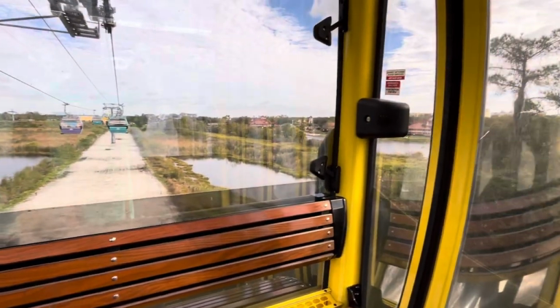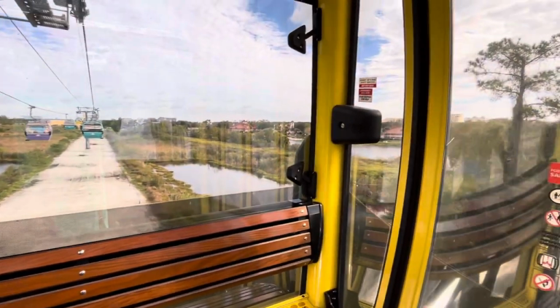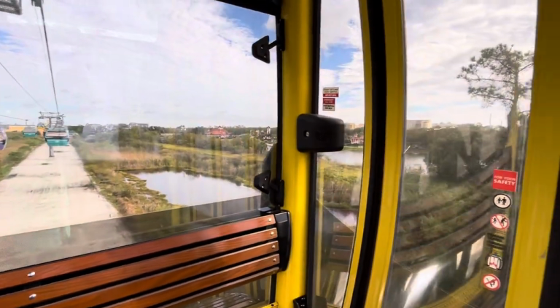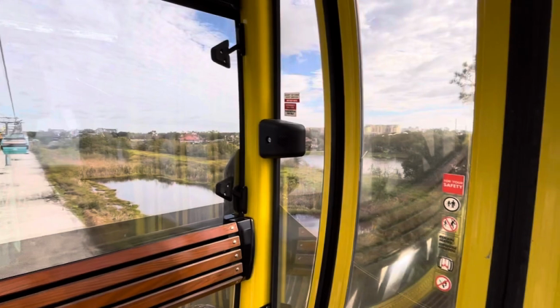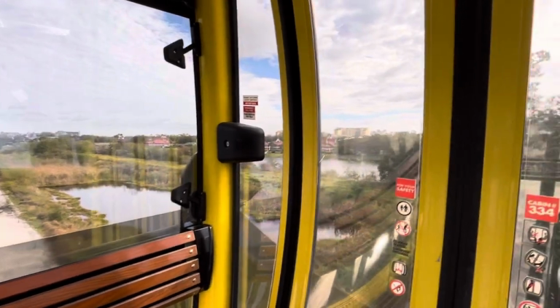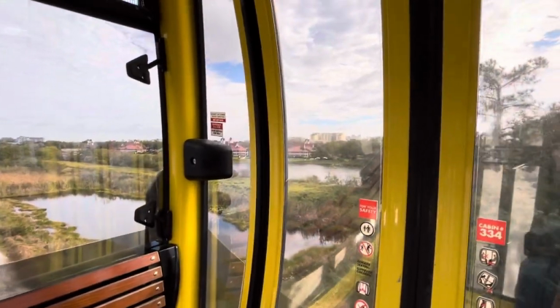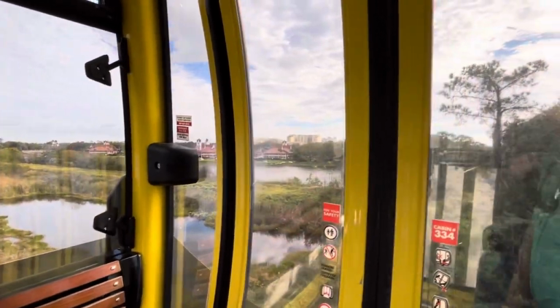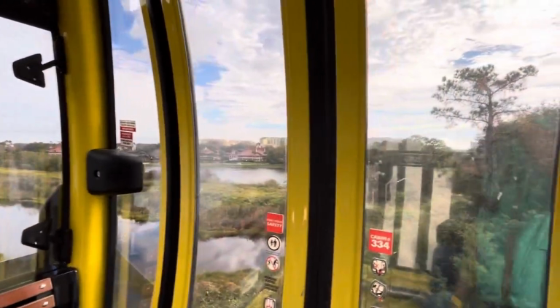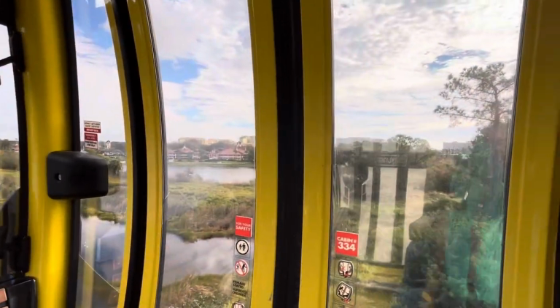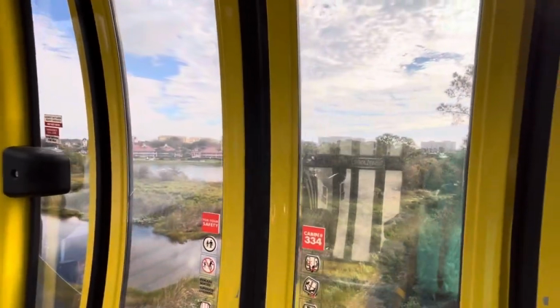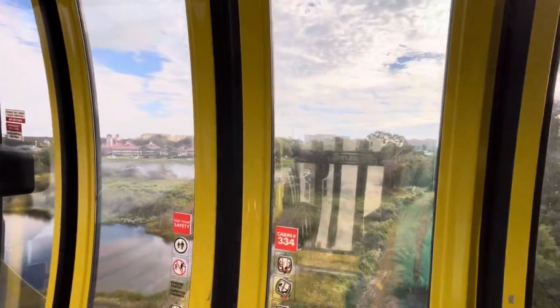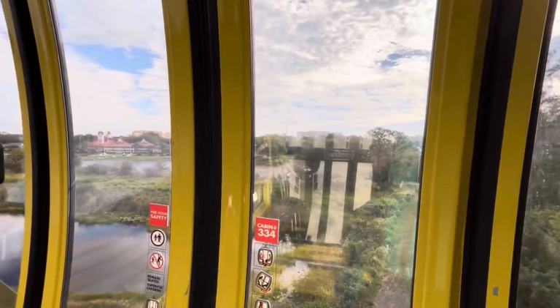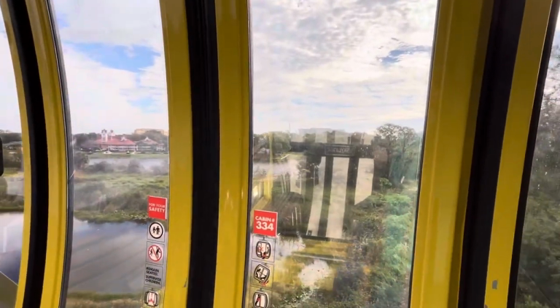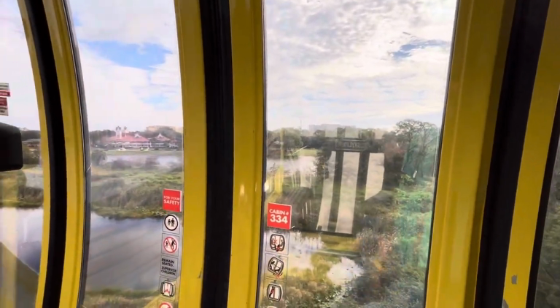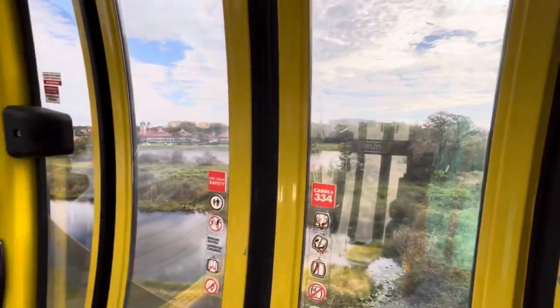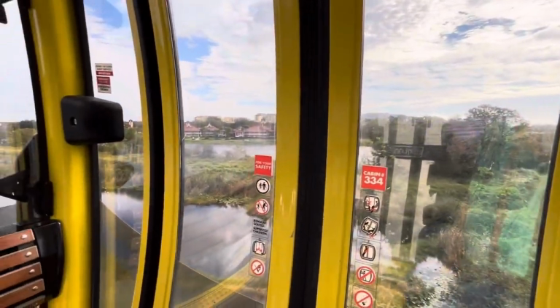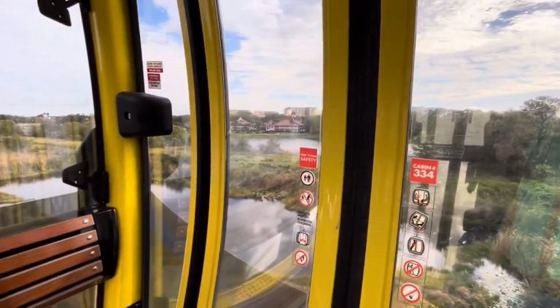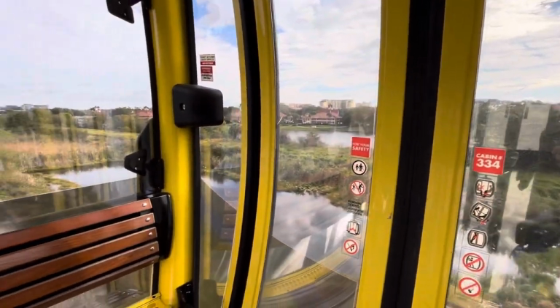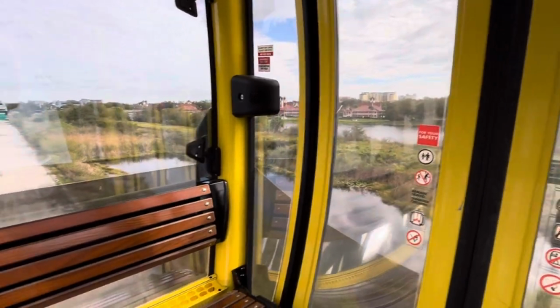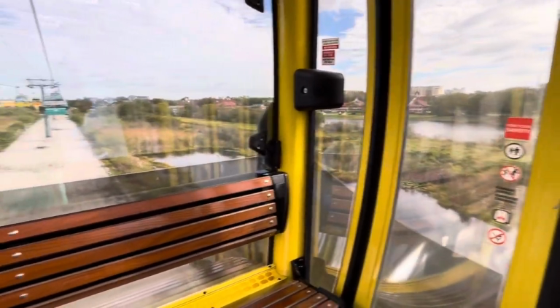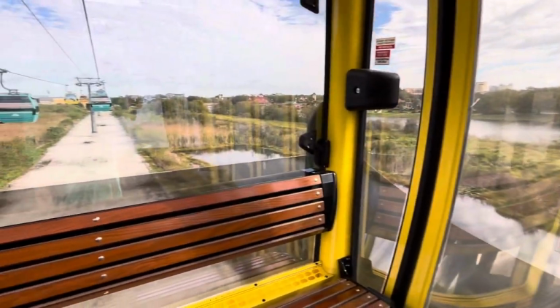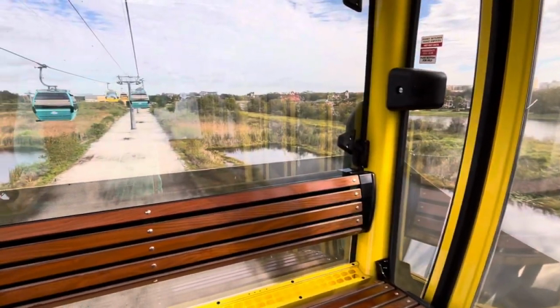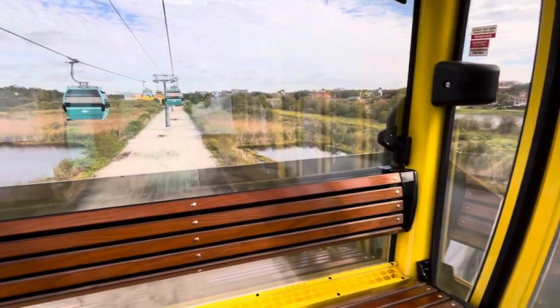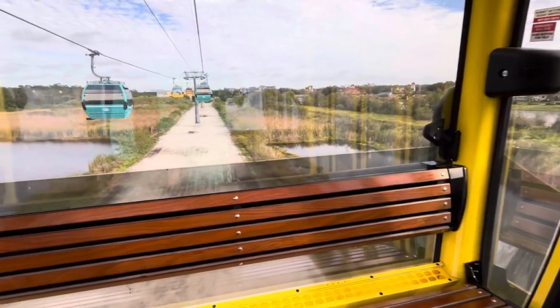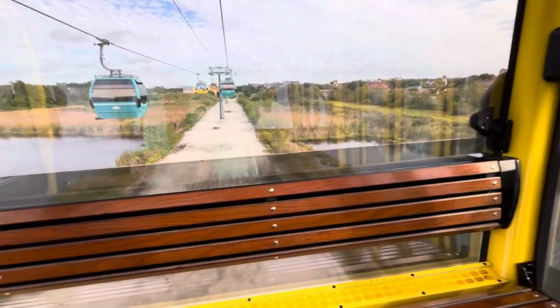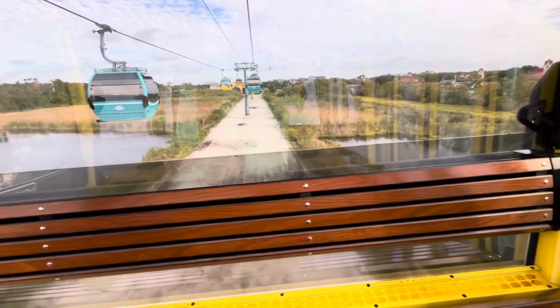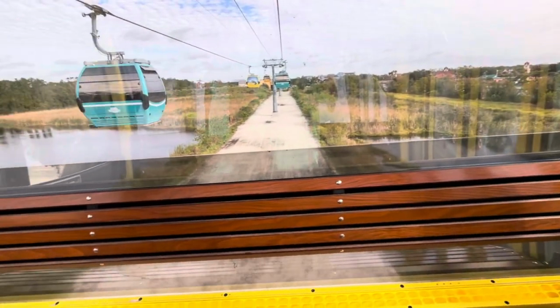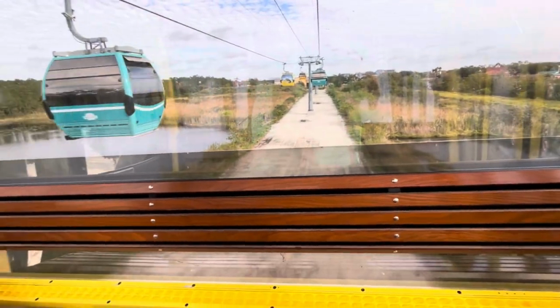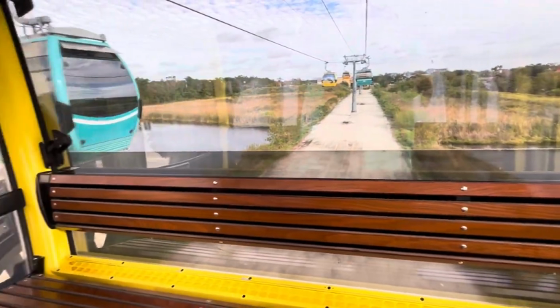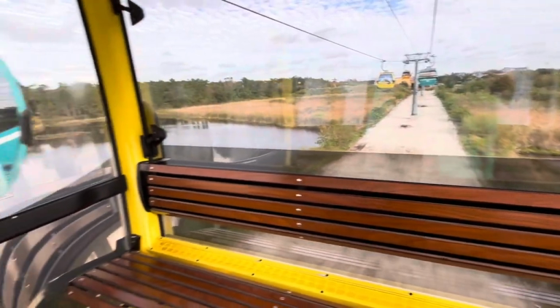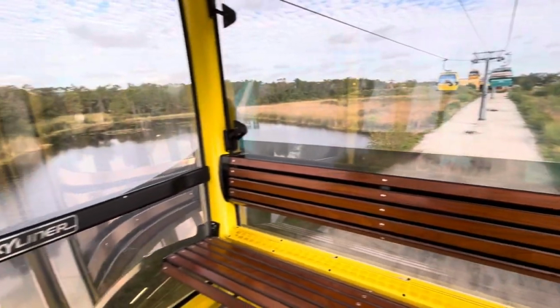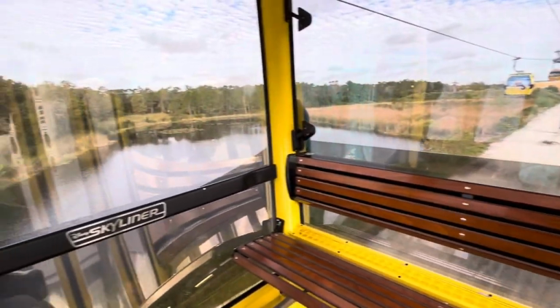Look — on one side you have the real world. Then you come right back across on Disney property, and this is what you have.